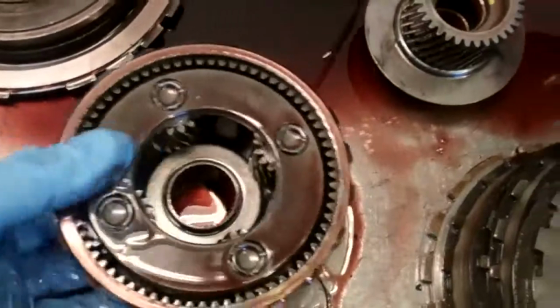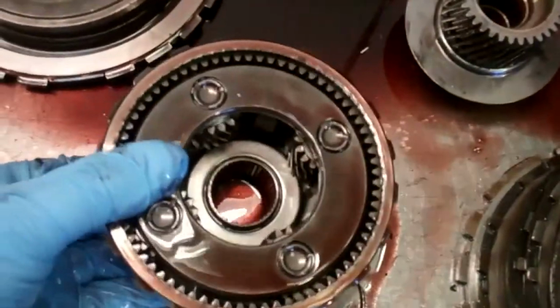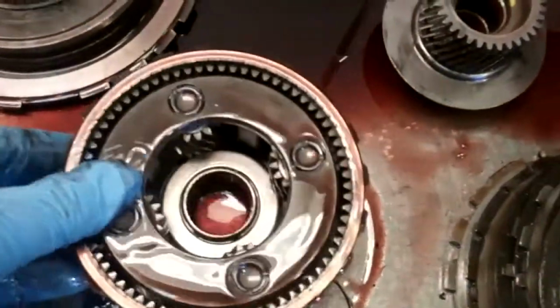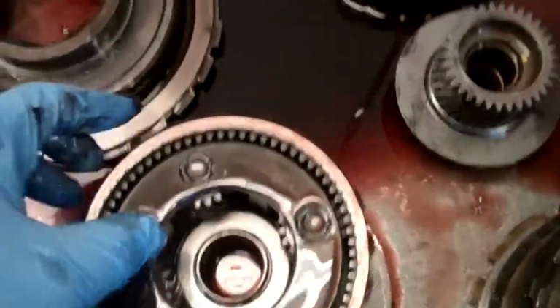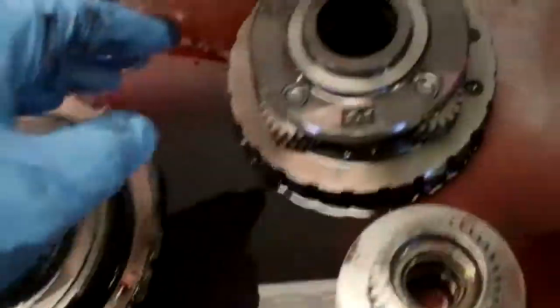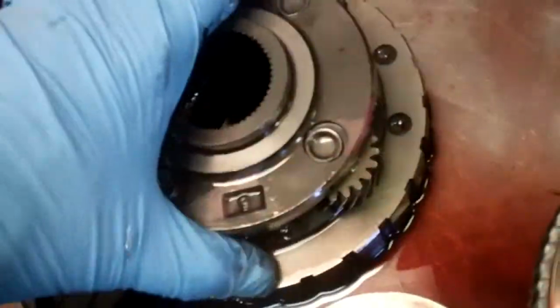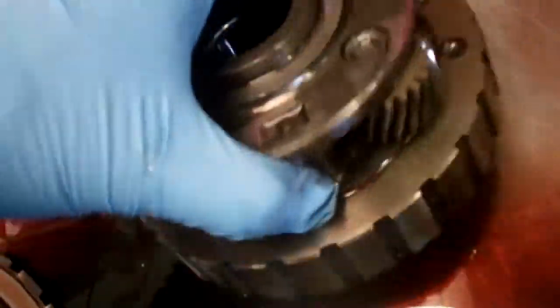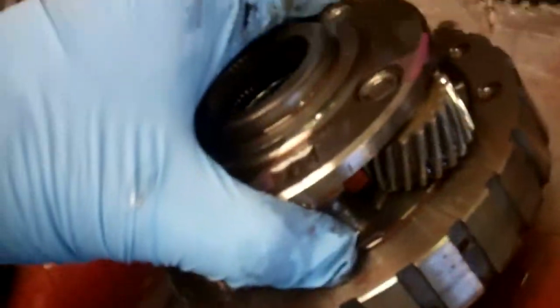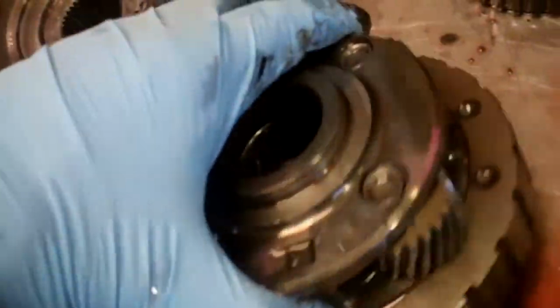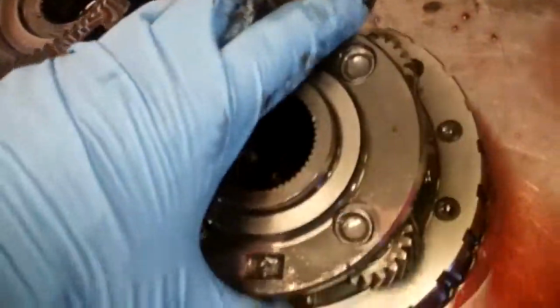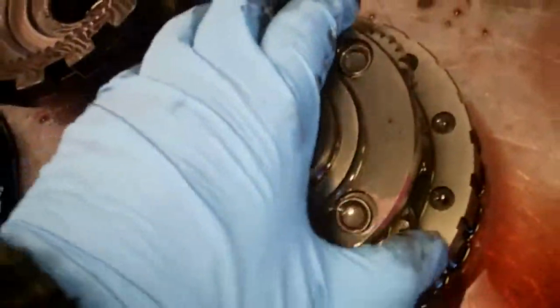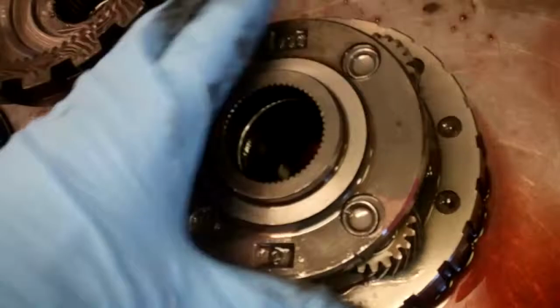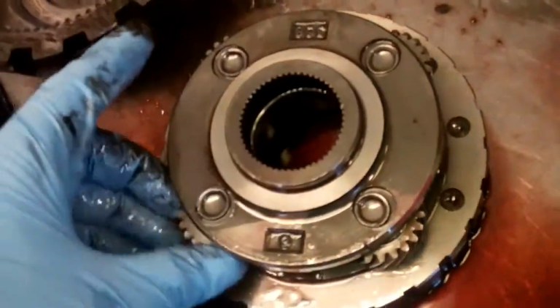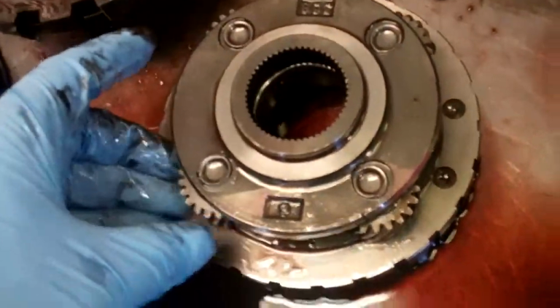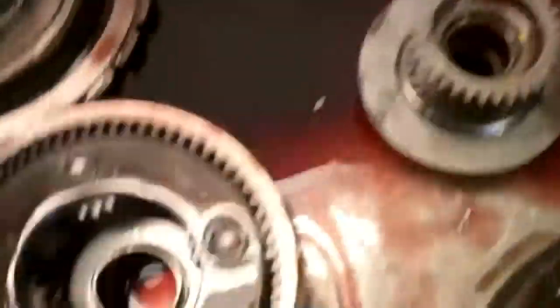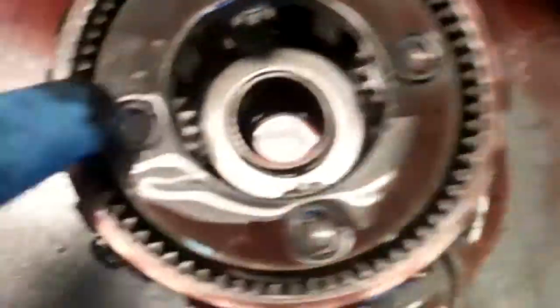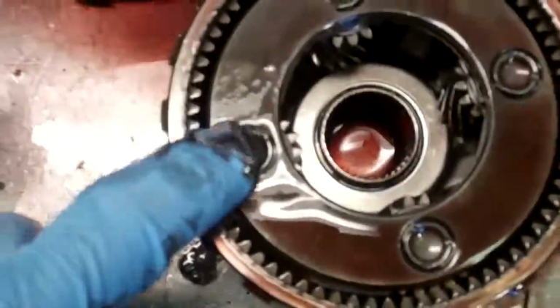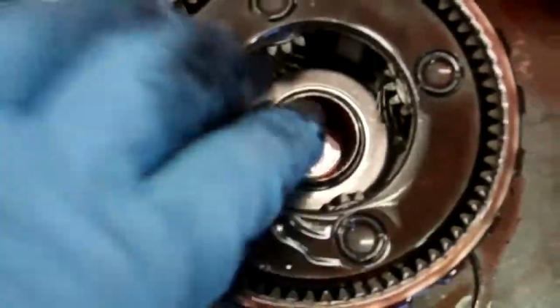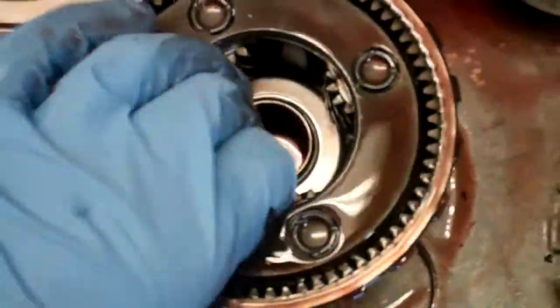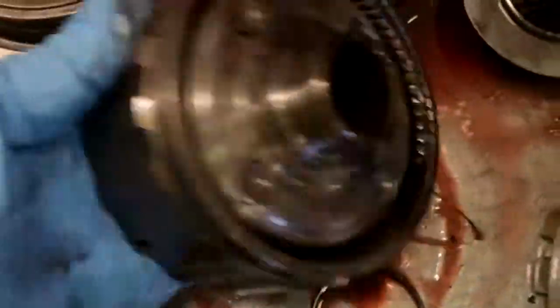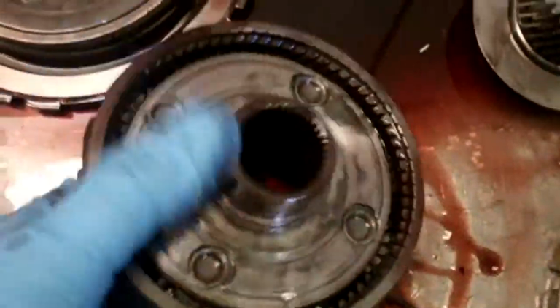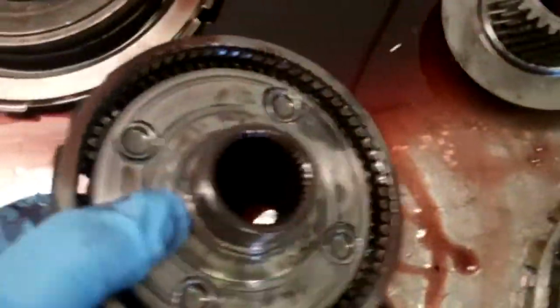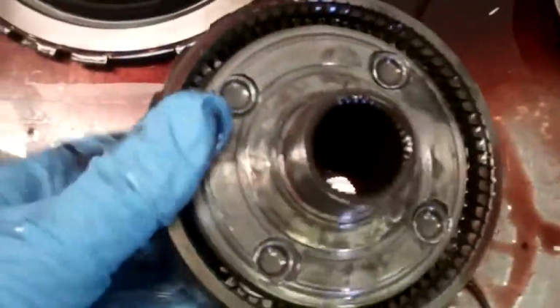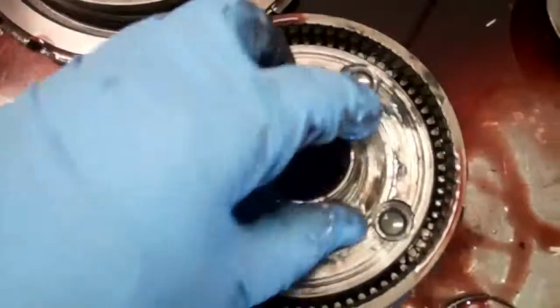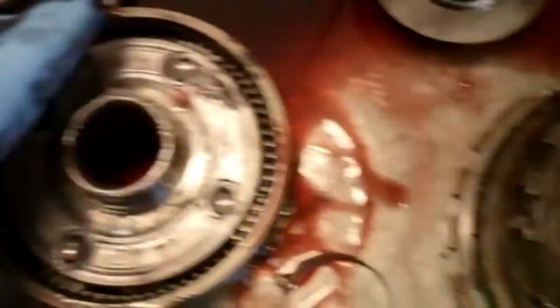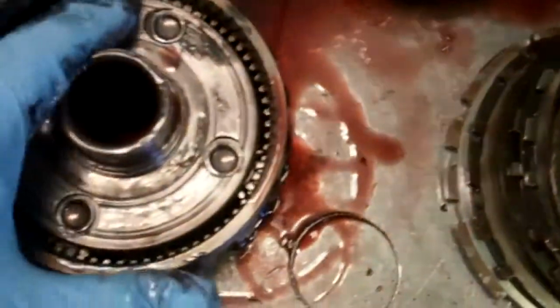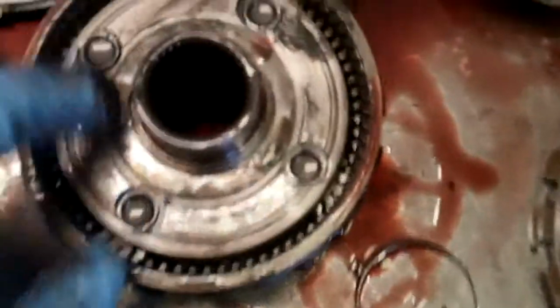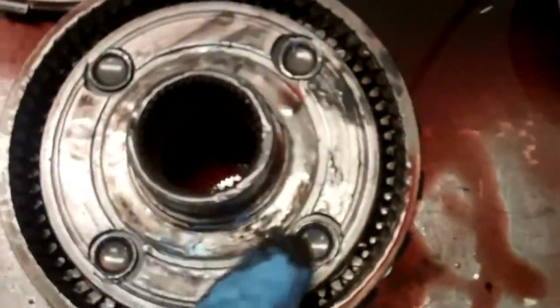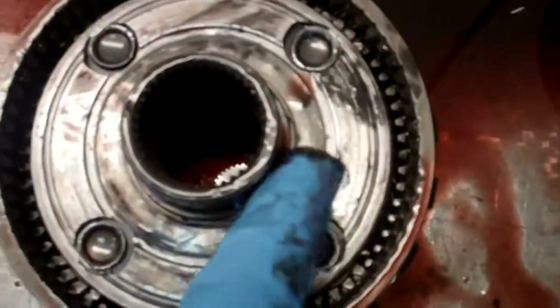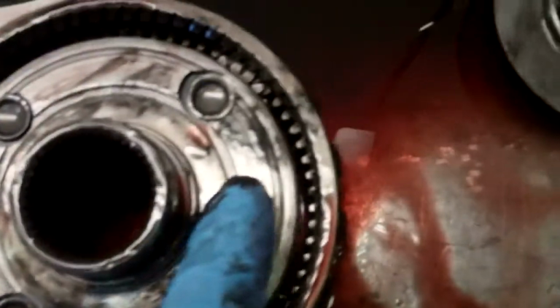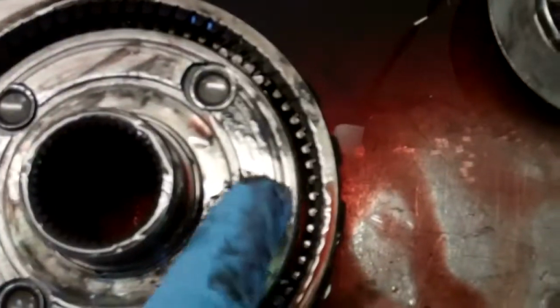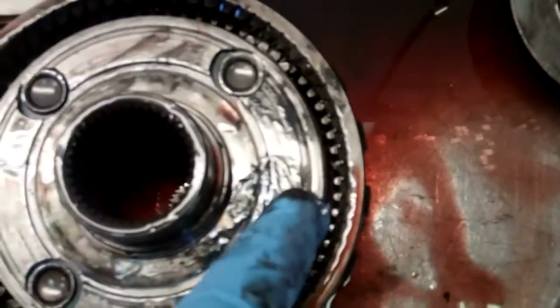This is supposed to come apart. This is what it looks like somewhat — this is a planet here with these gears. You can see them here, but it won't even come apart. This is supposed to slide out of there, but it's completely locked in. You can see how torn up it is through here.